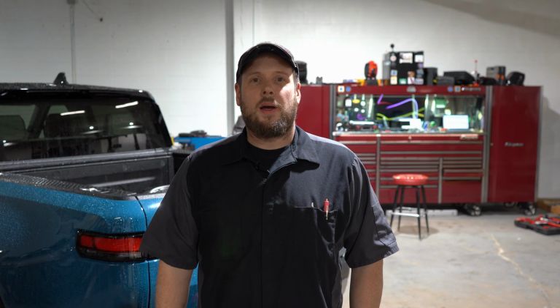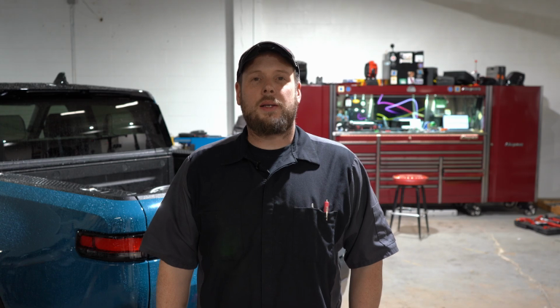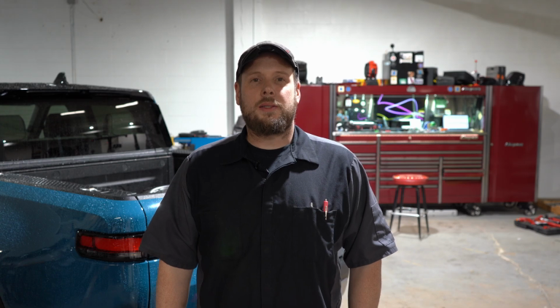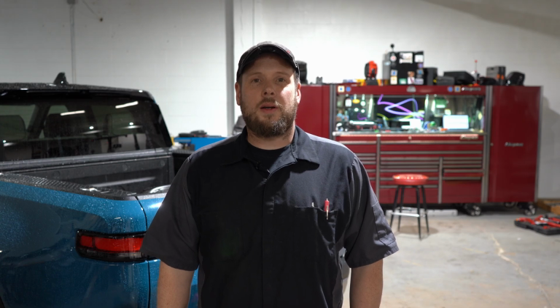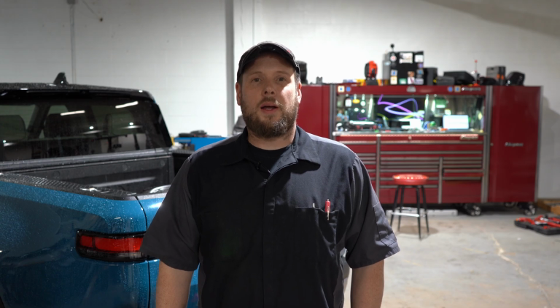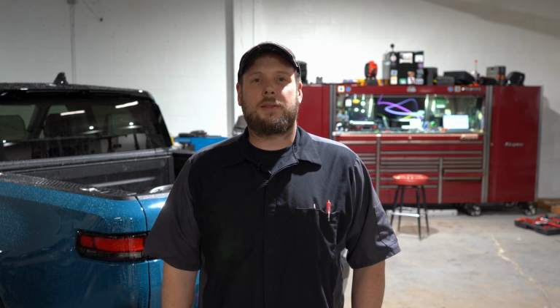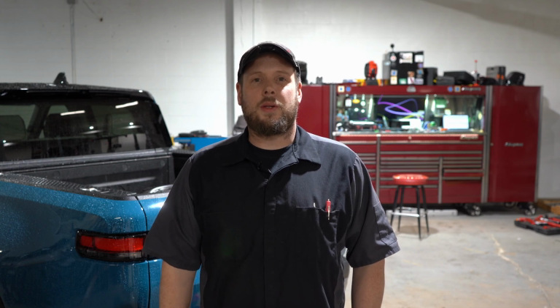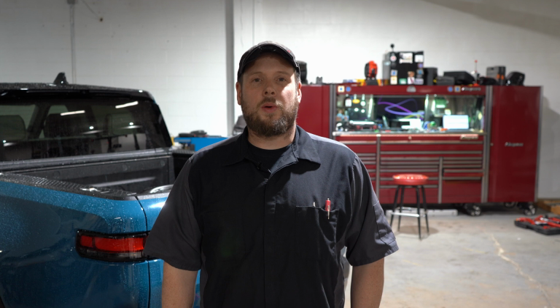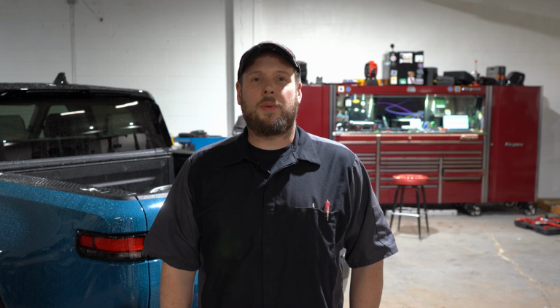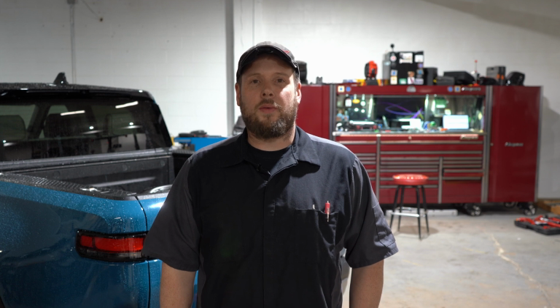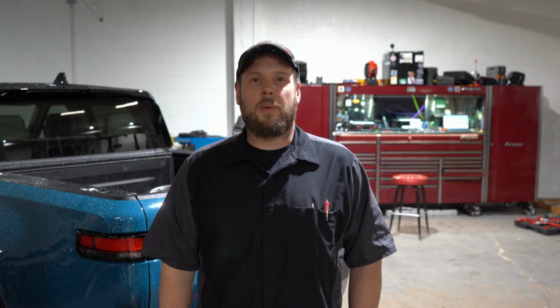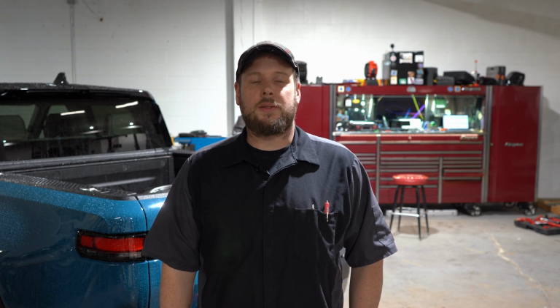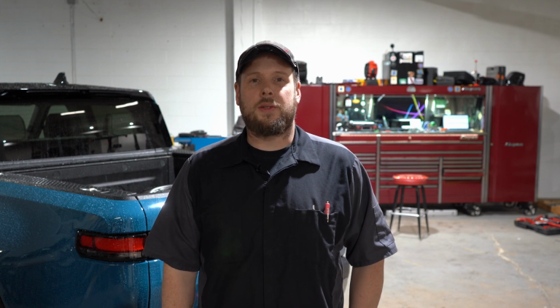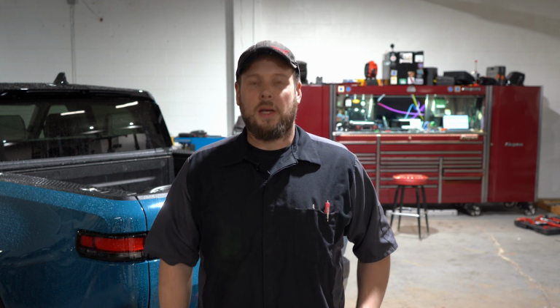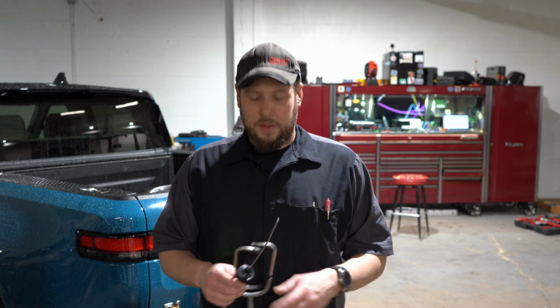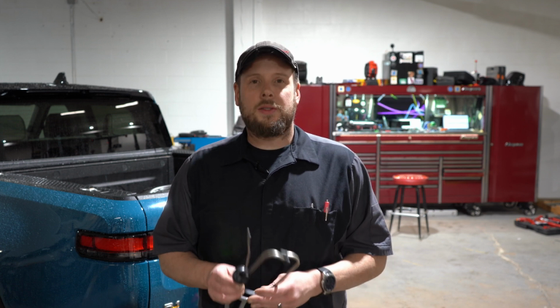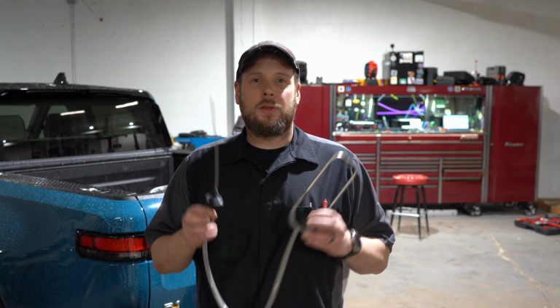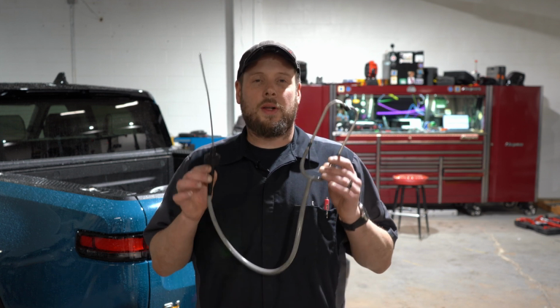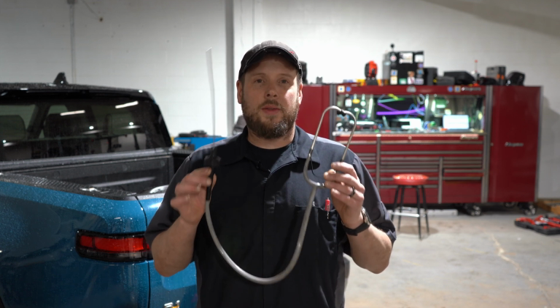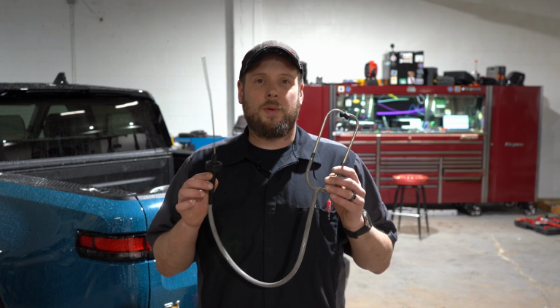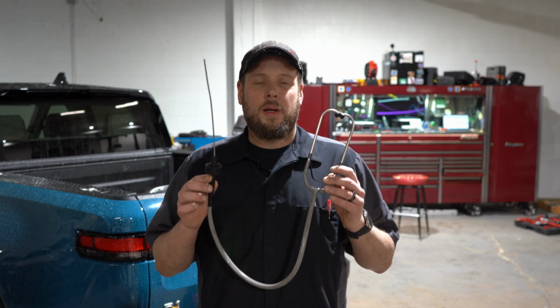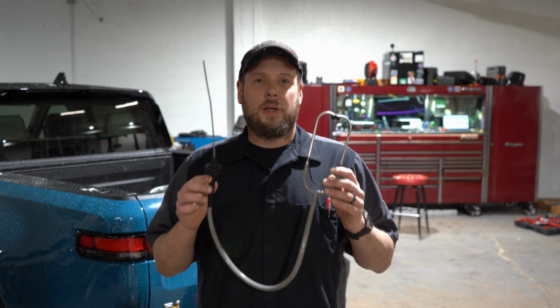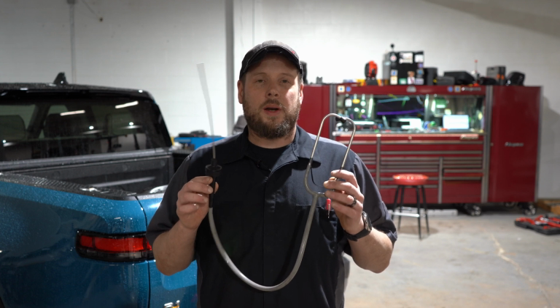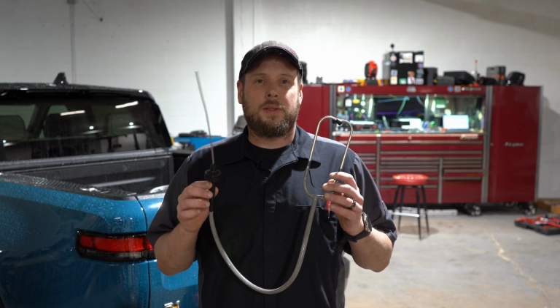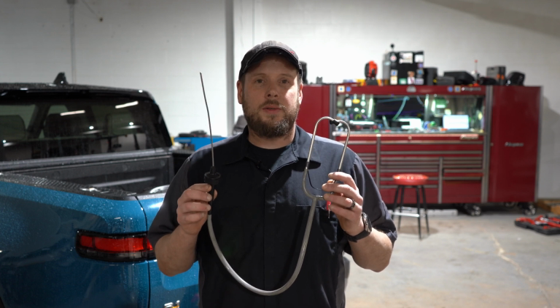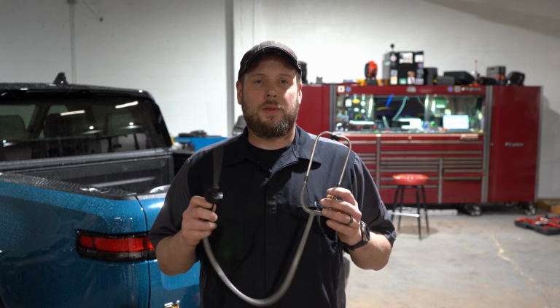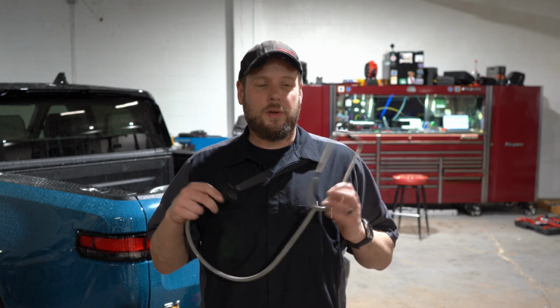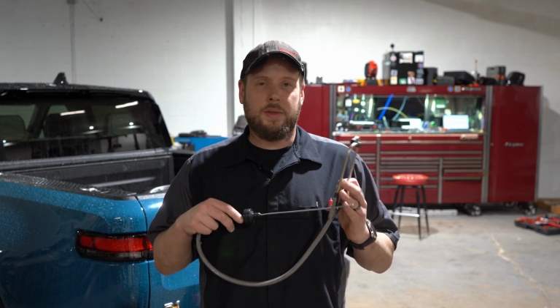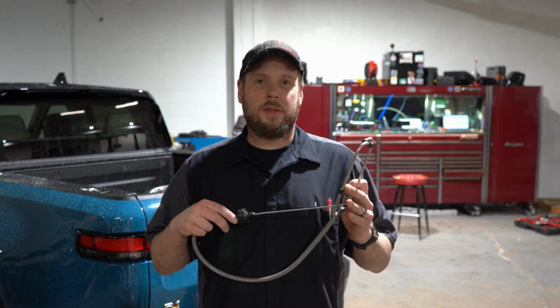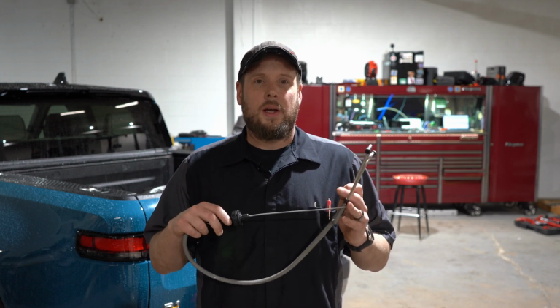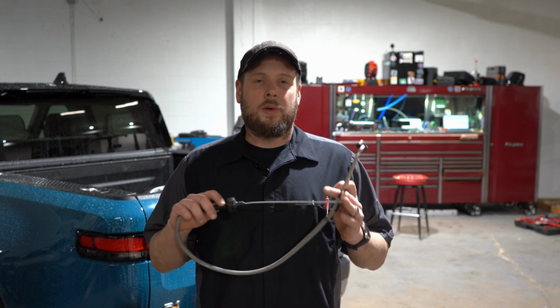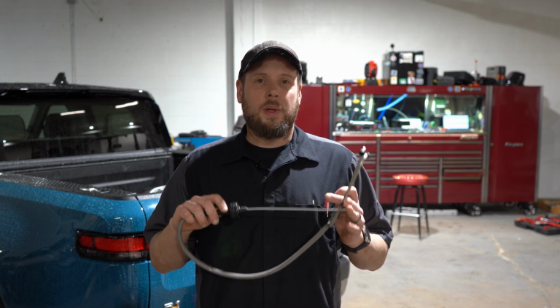Hi guys, it's Jason at Carnage Diagnostics and I wanted to show a quick tip if you have a parking sensor issue. Did you guys know you can use a regular stethoscope to hear the parking sensor noise? You just put it right on the sensor and you'll hear it beeping.